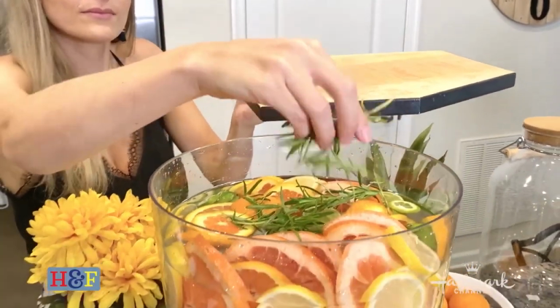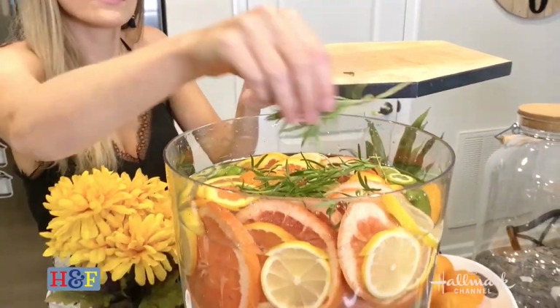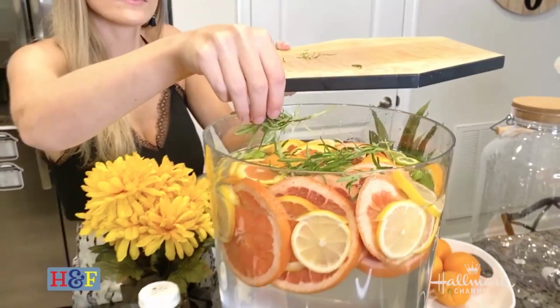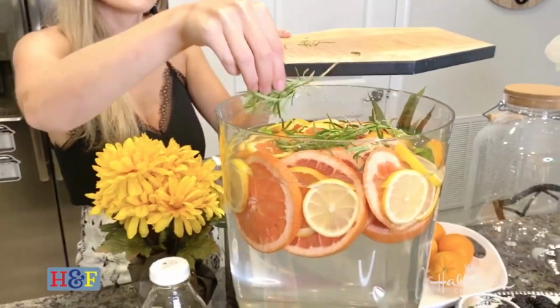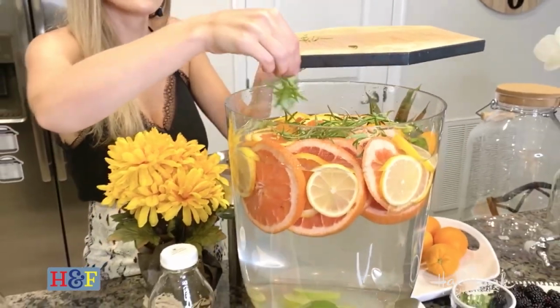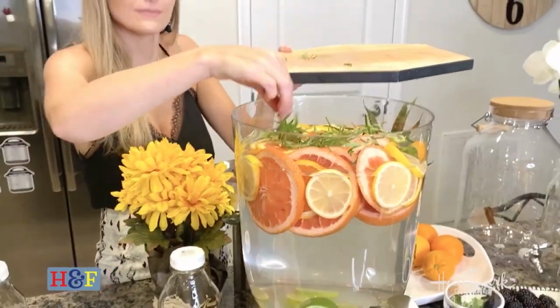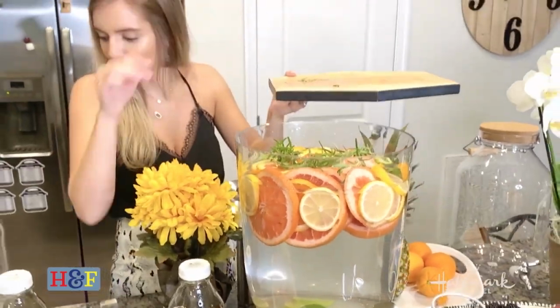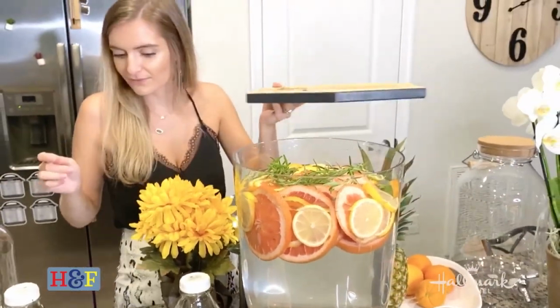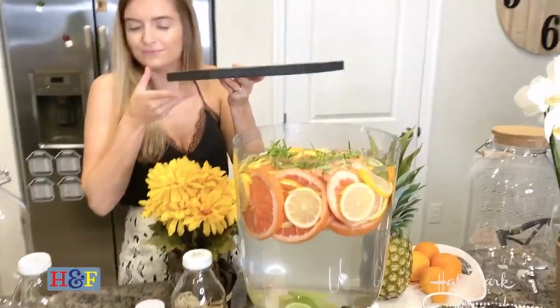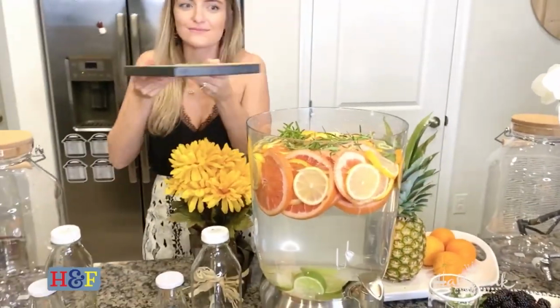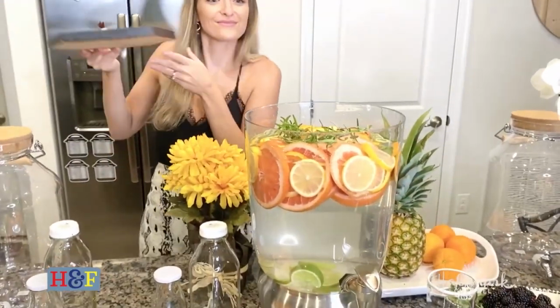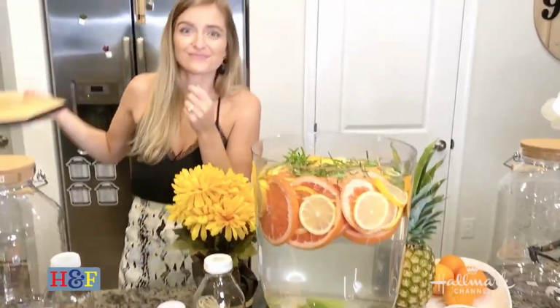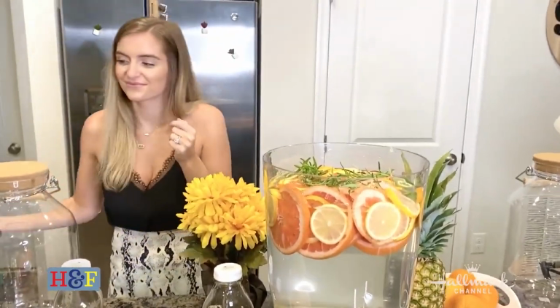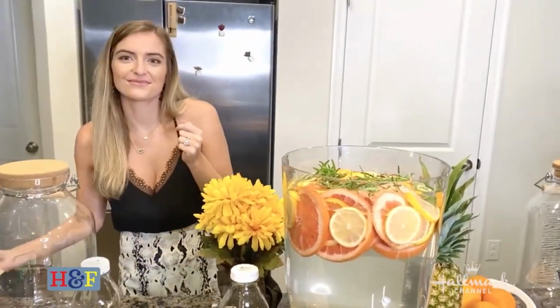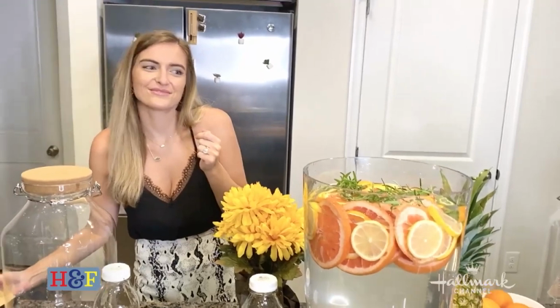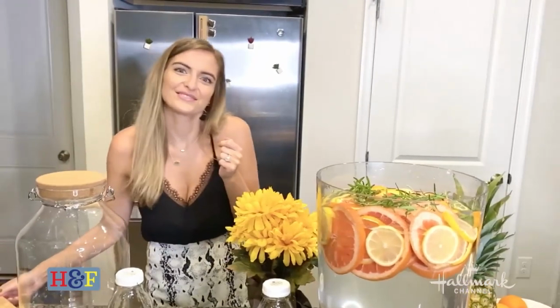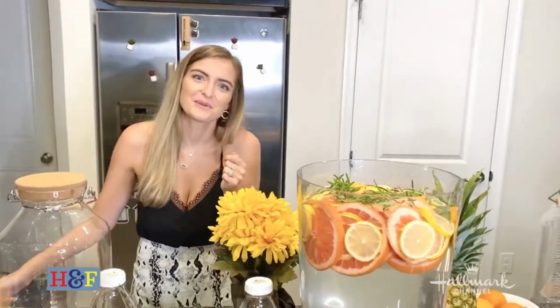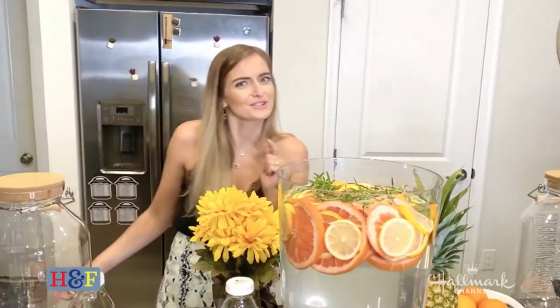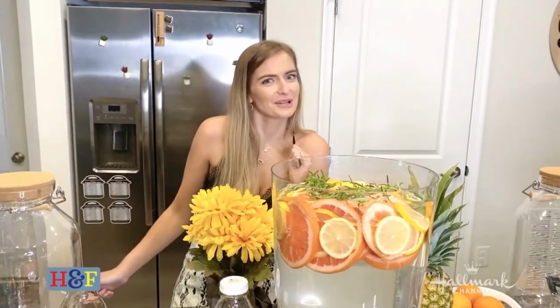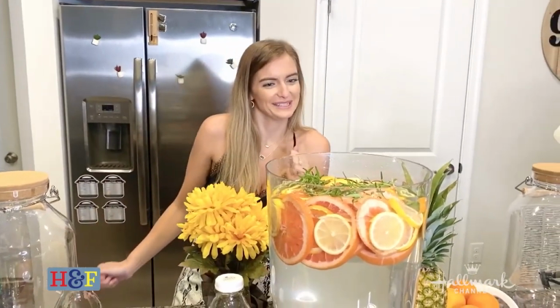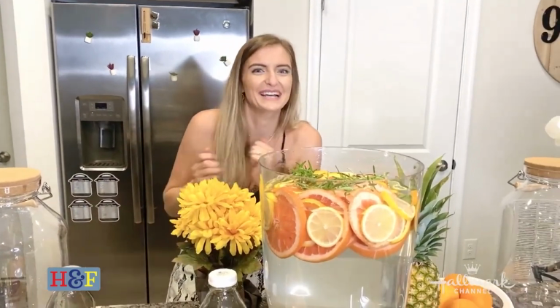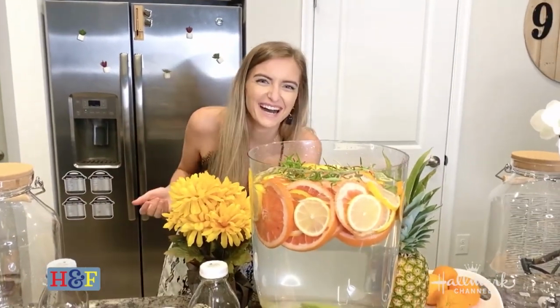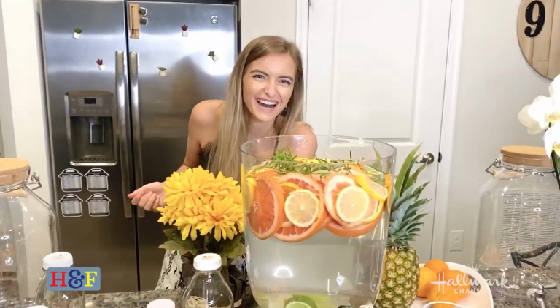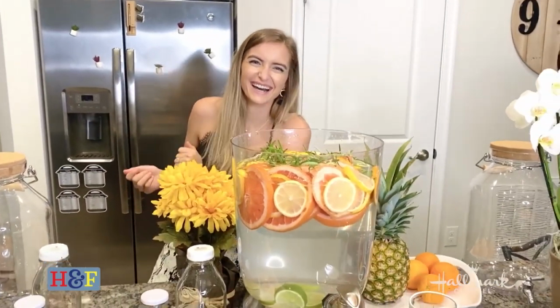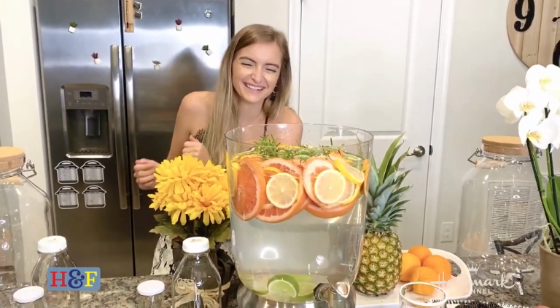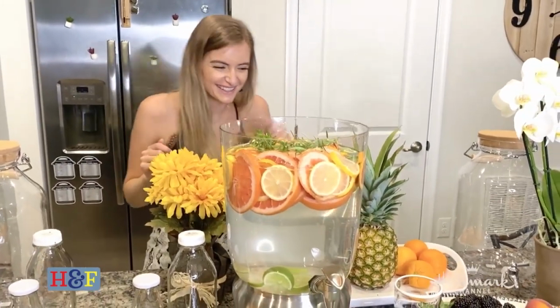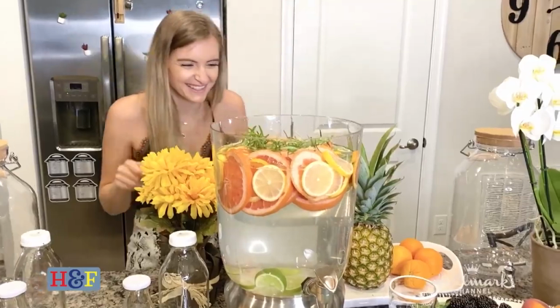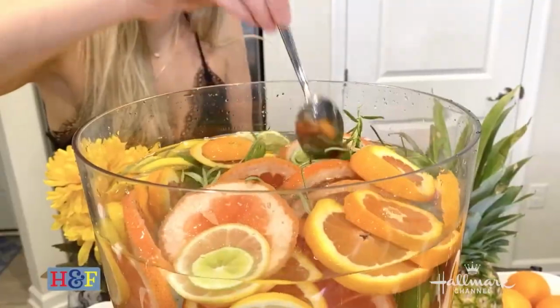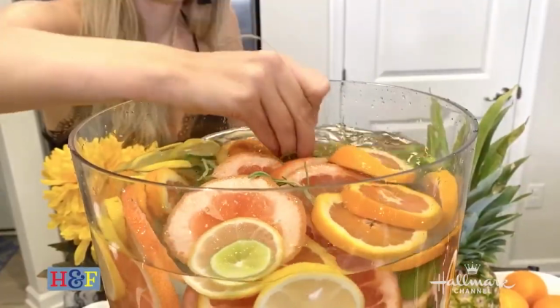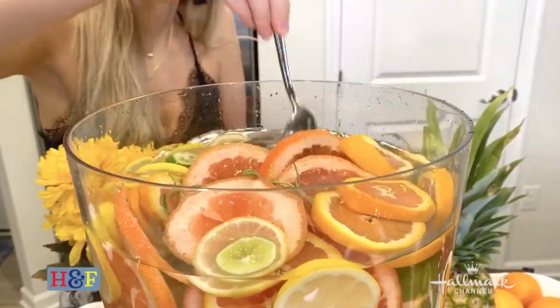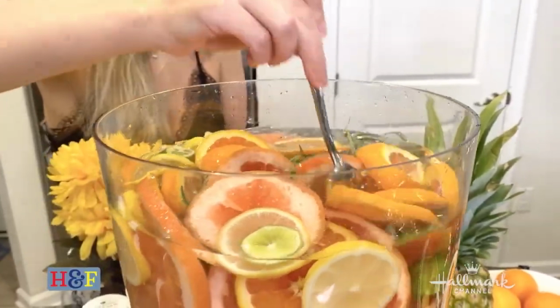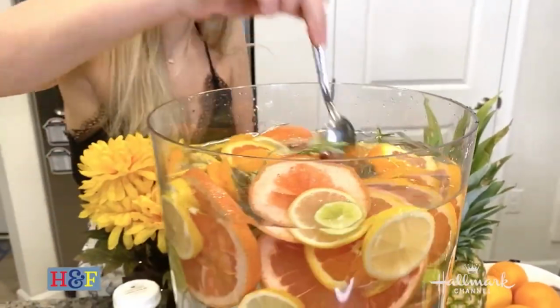Now remember, a little bit goes a long way. Rosemary is very, very pungent. So if you don't like rosemary, probably shouldn't put it in. So we've done our citrus and our rosemary.